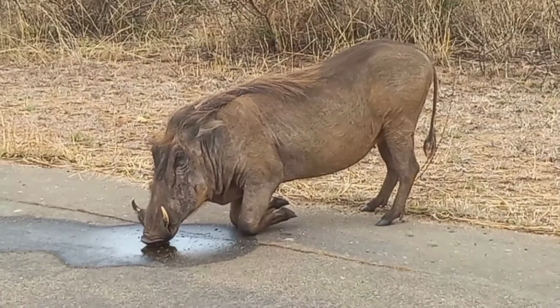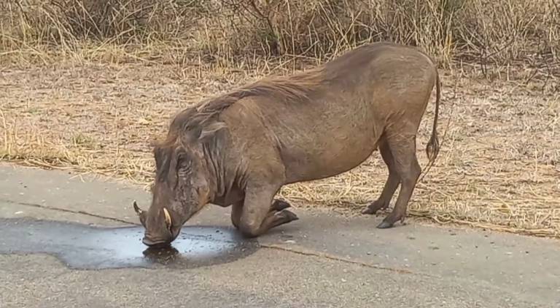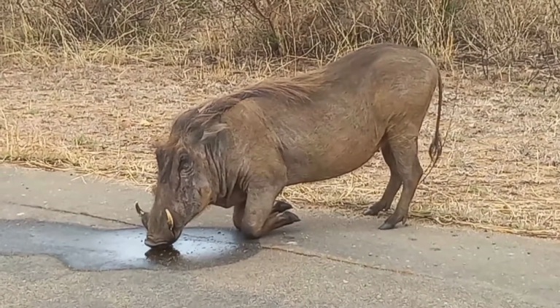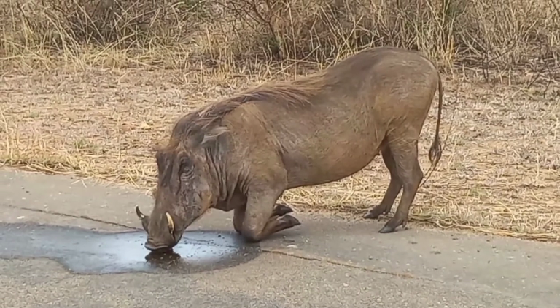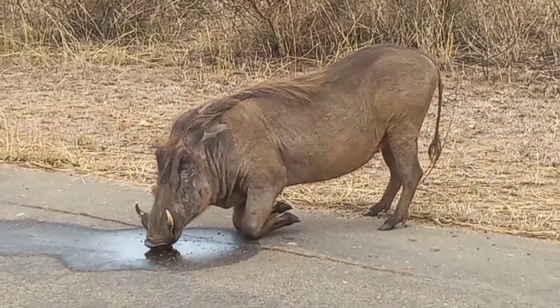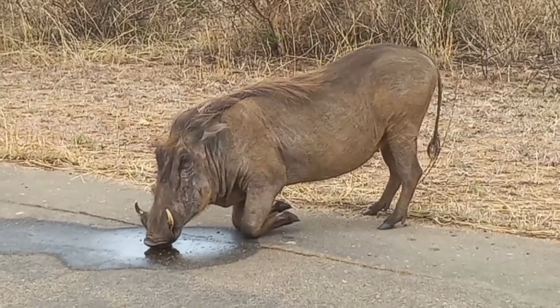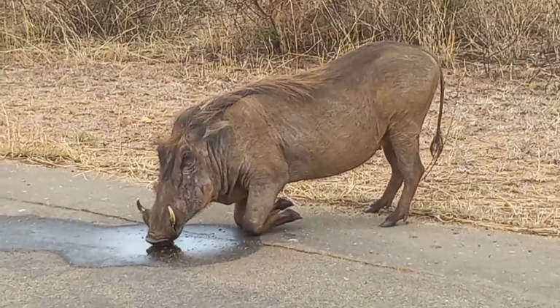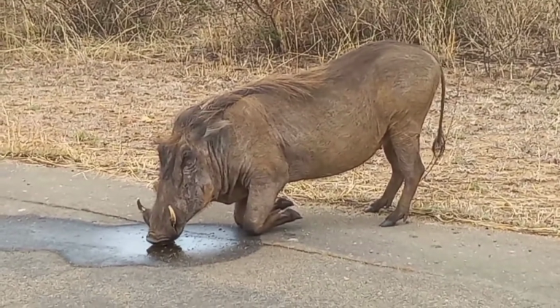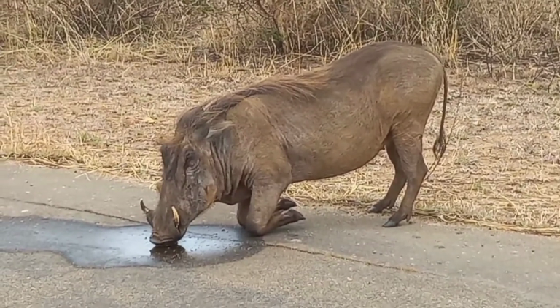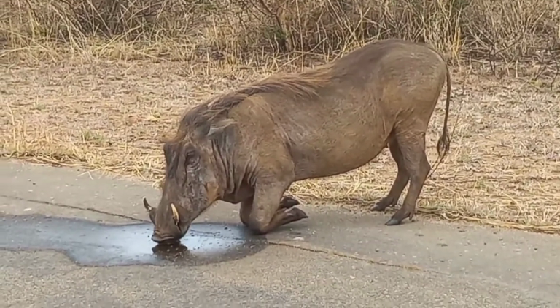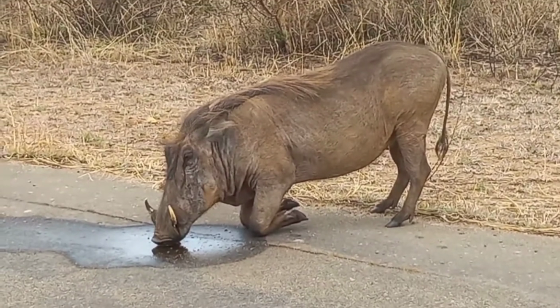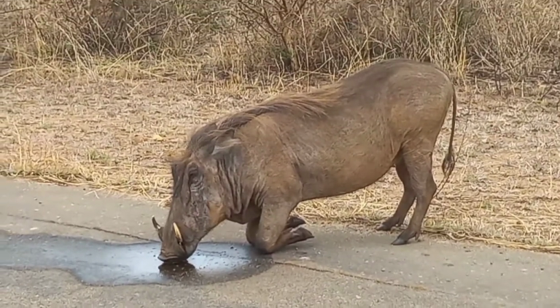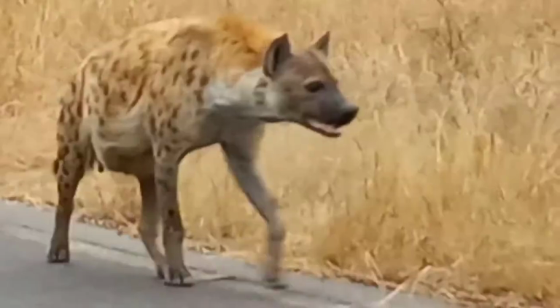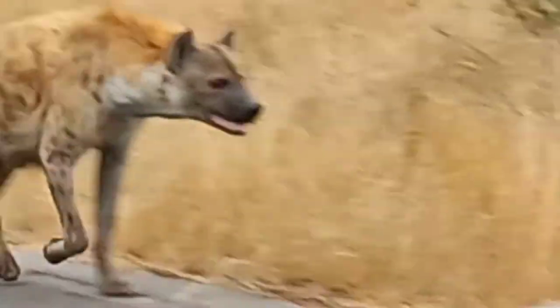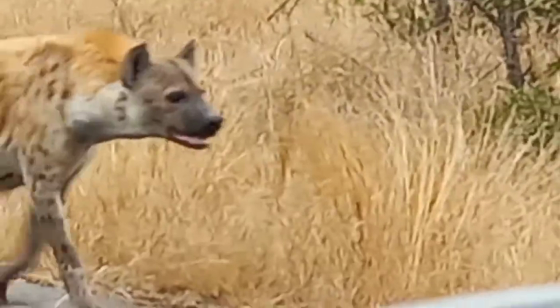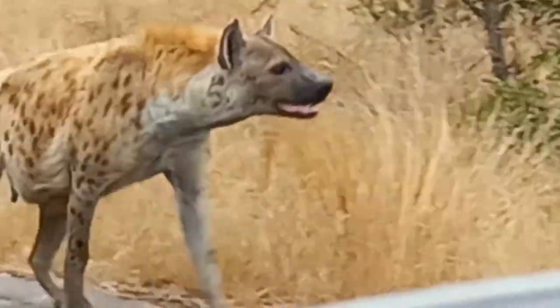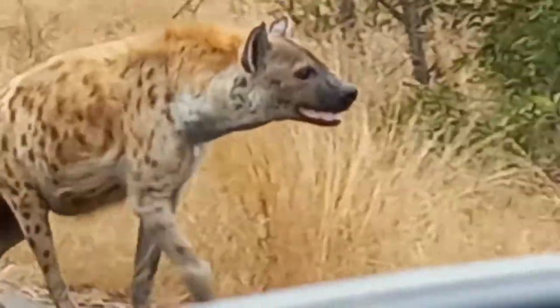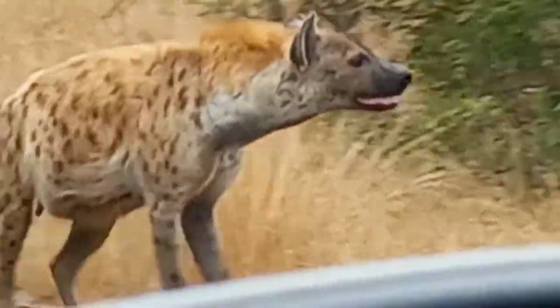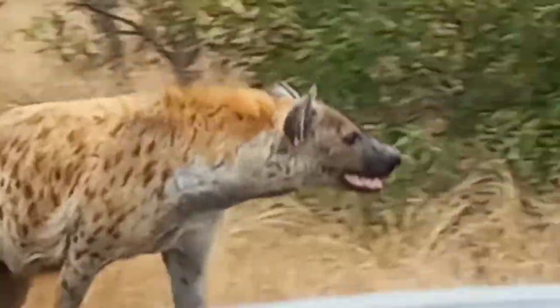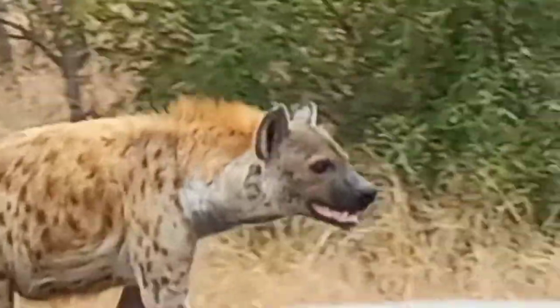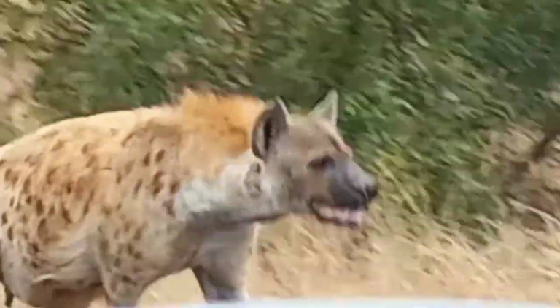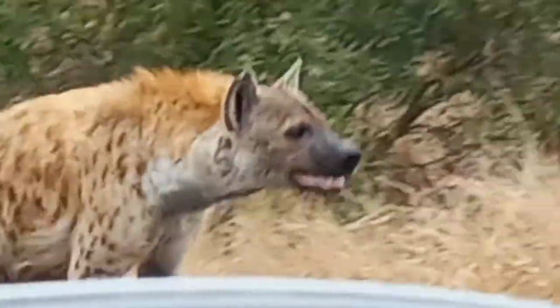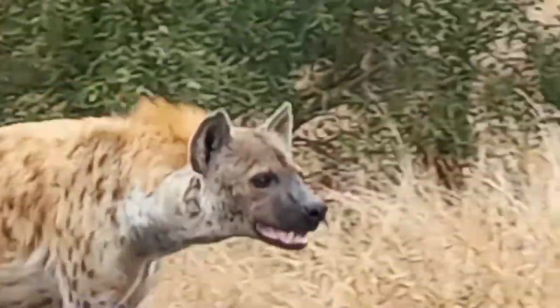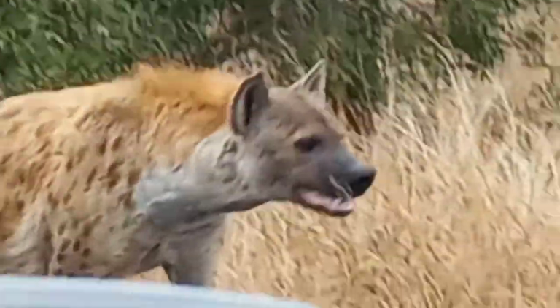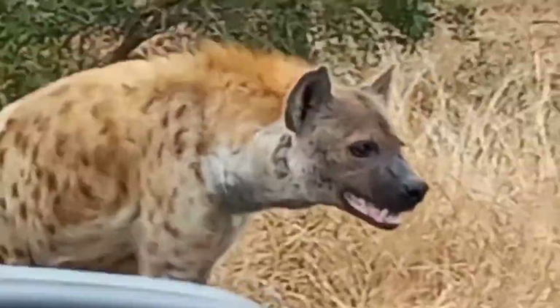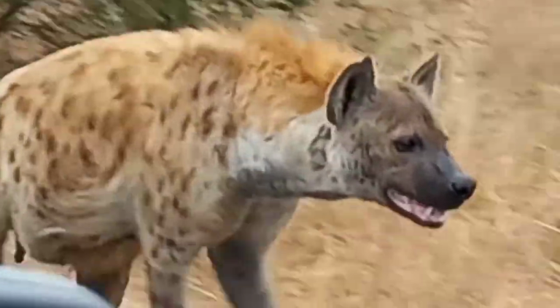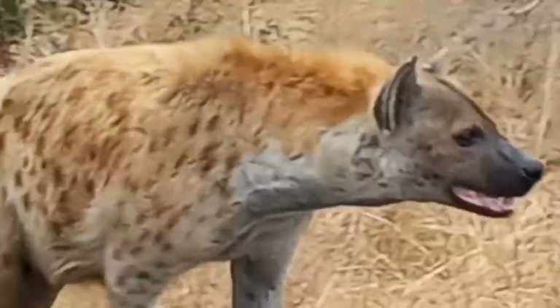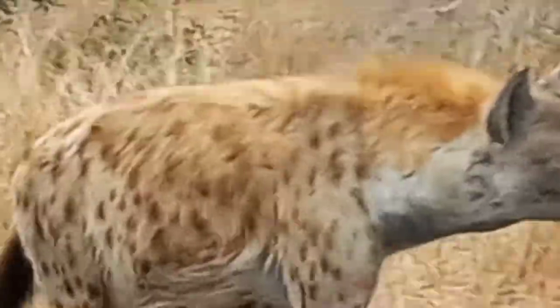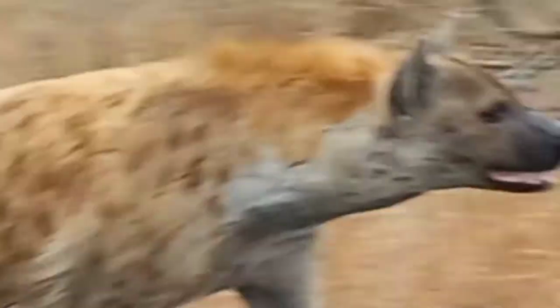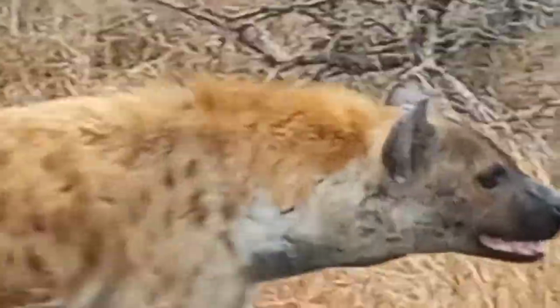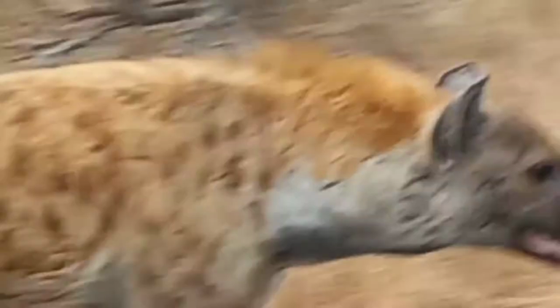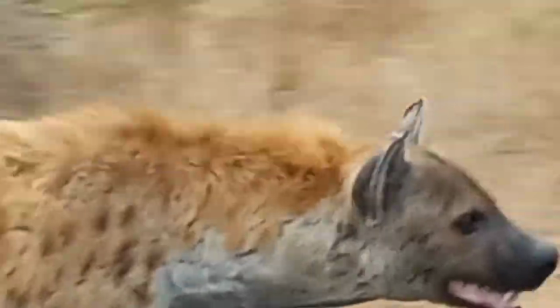They'll be so close that you can actually touch them. Guys, look at the warthog right next to my car window. I can almost give him a tap on the back, but I wouldn't do that — otherwise he'll bite my arm off.